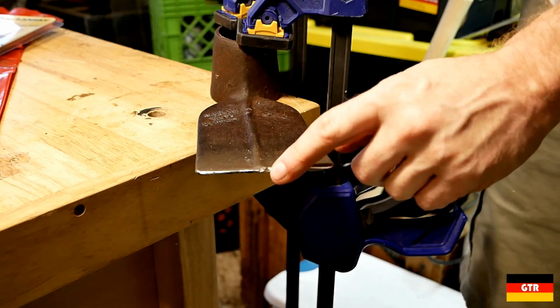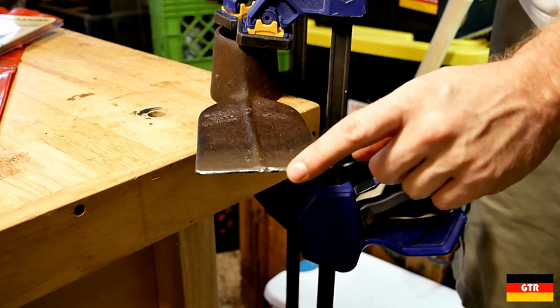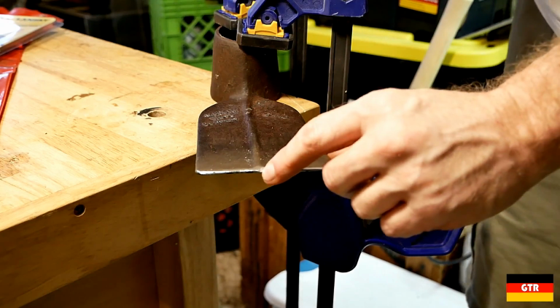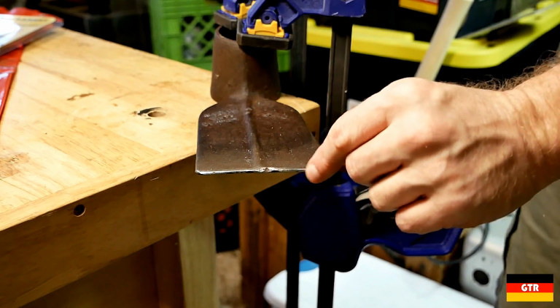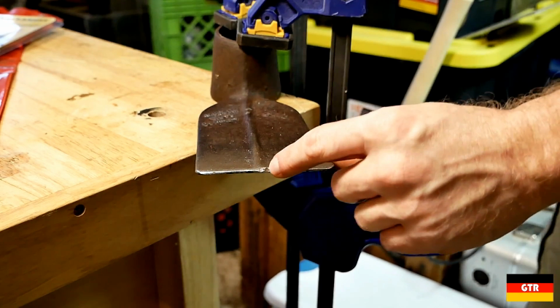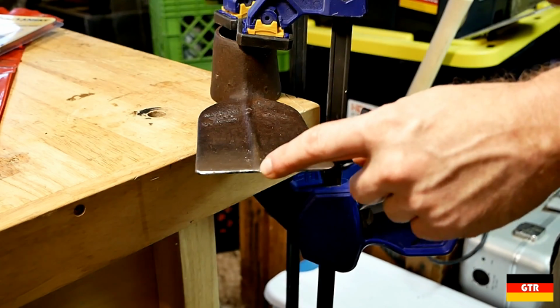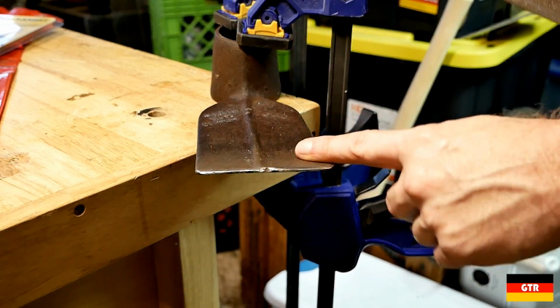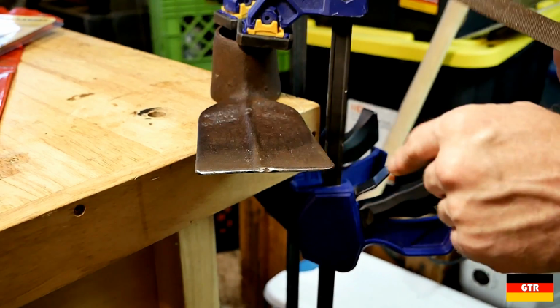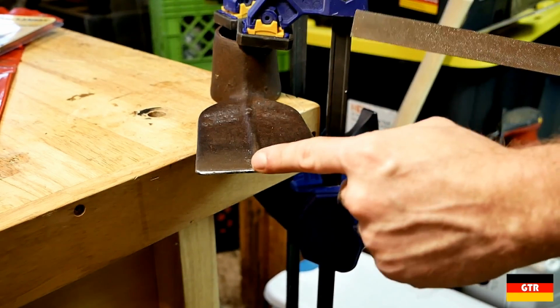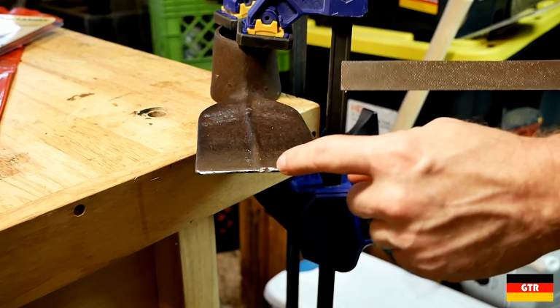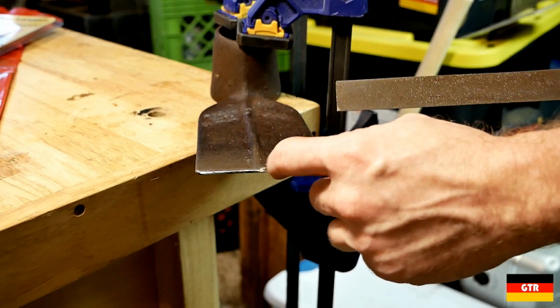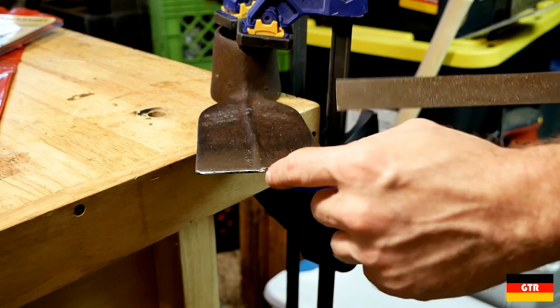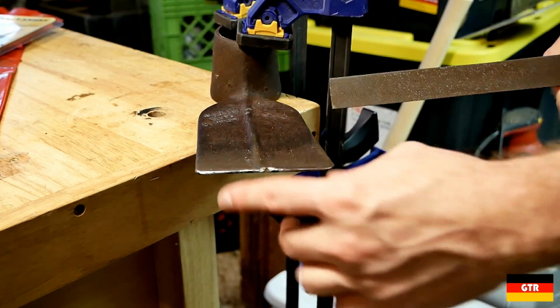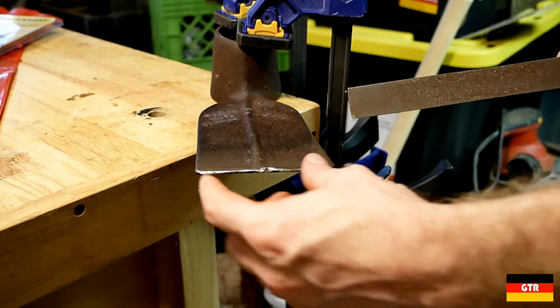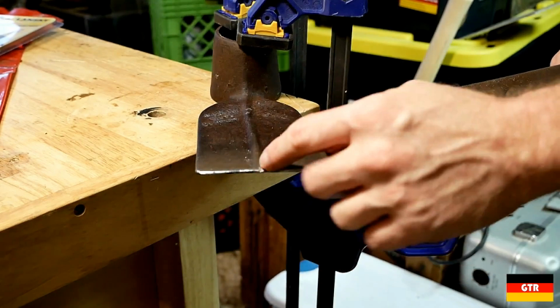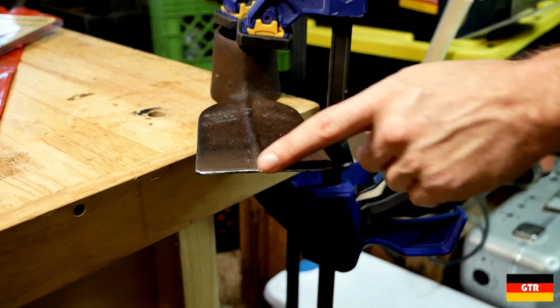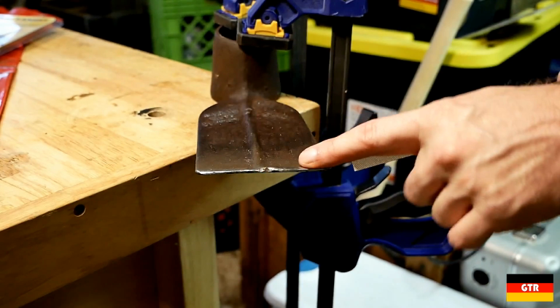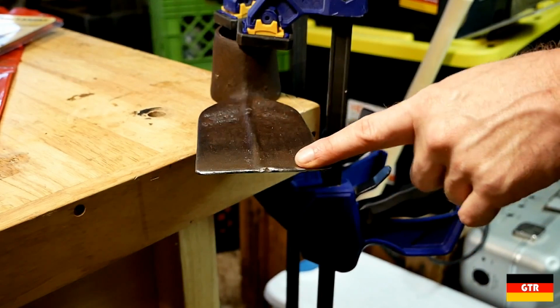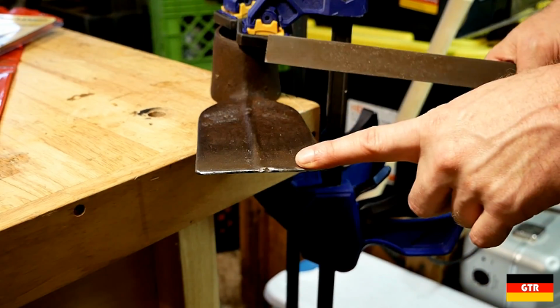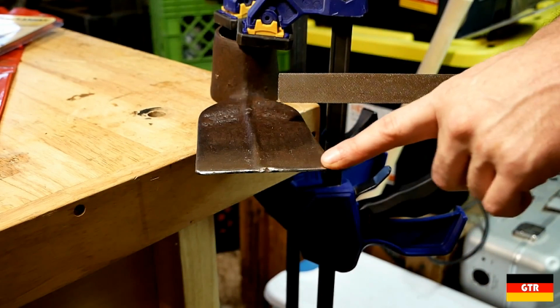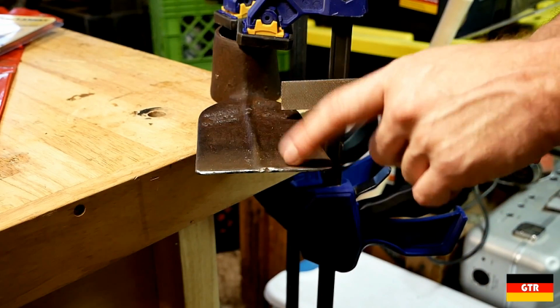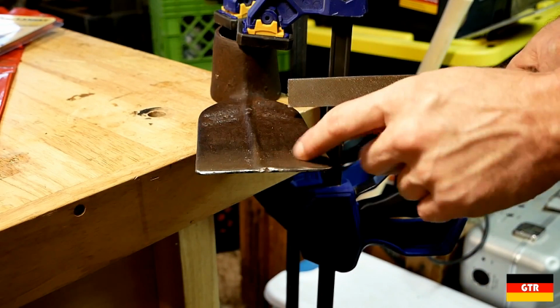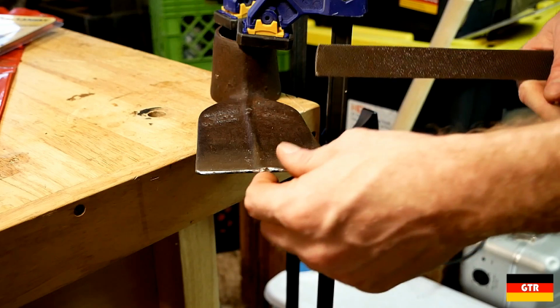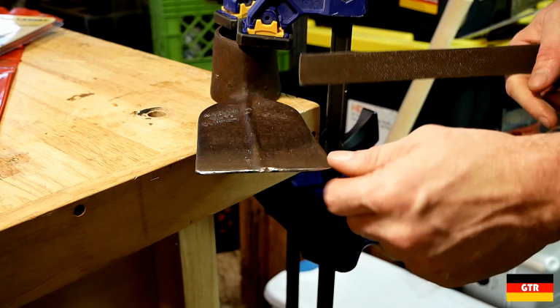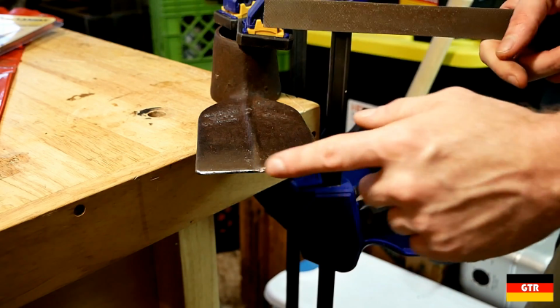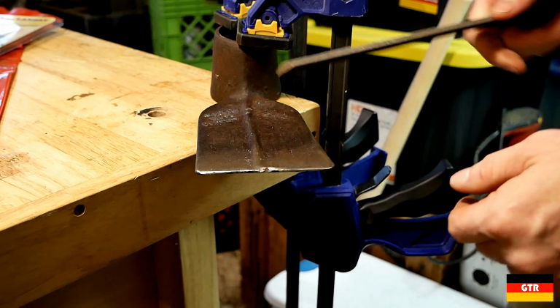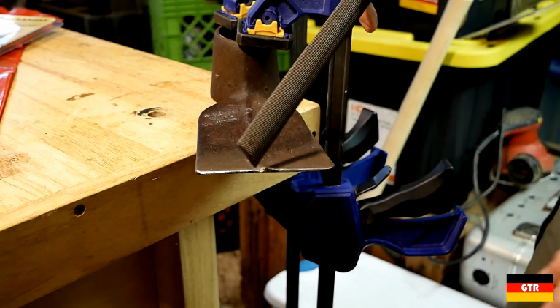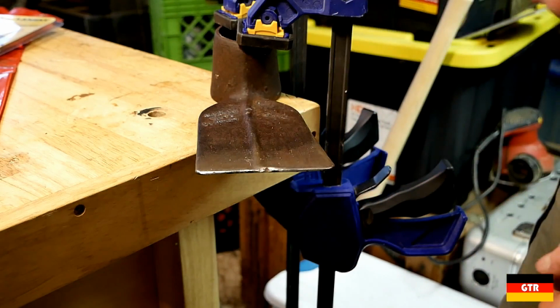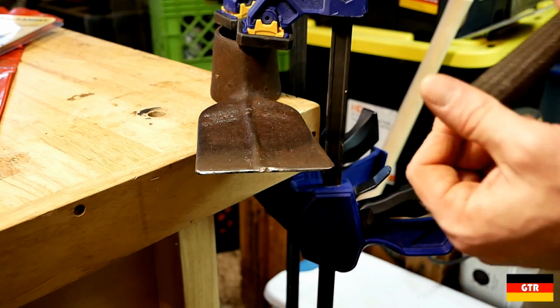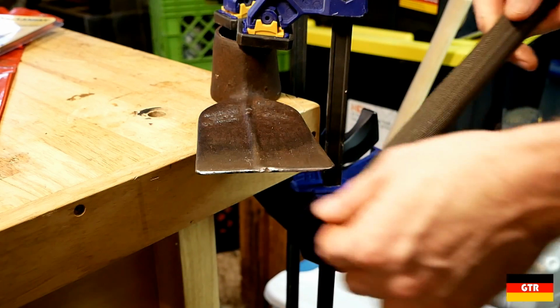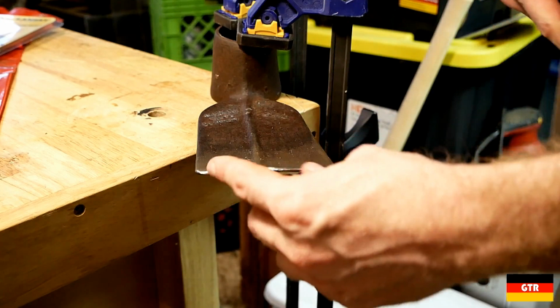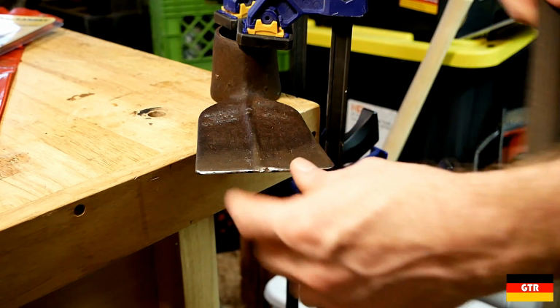There's still a little chip right here, but I'm not too concerned with that because you basically have to remove a lot of material to get to it. It's in the middle, so I'm not too worried about it.